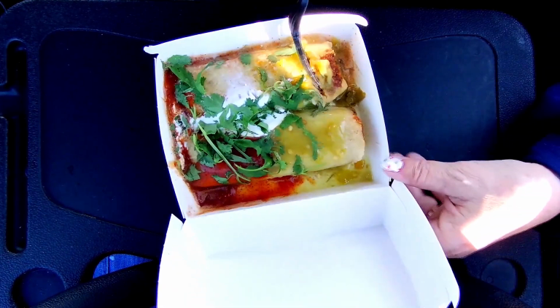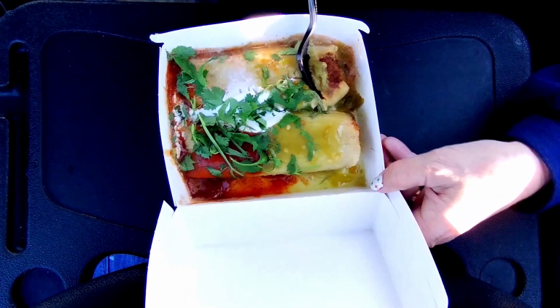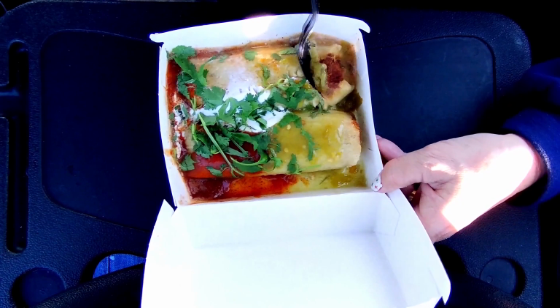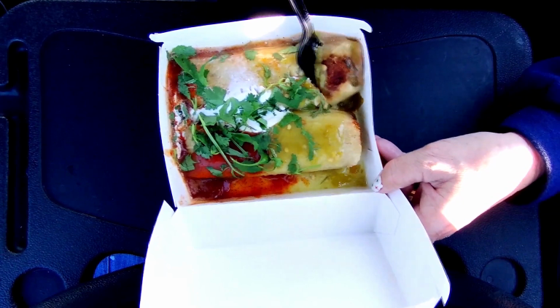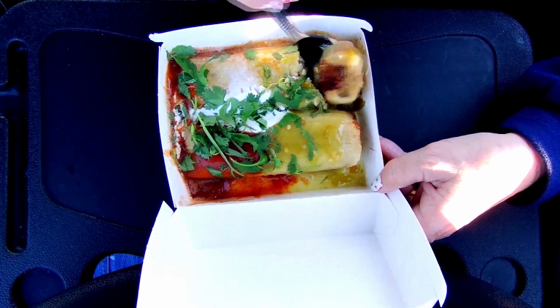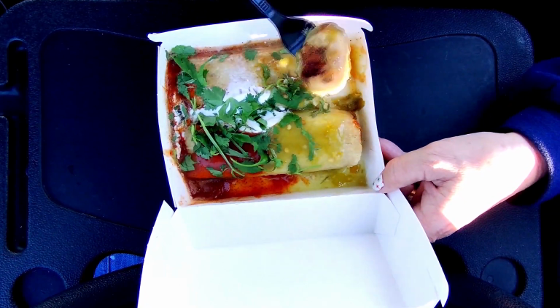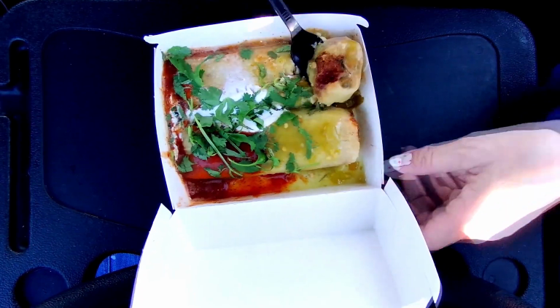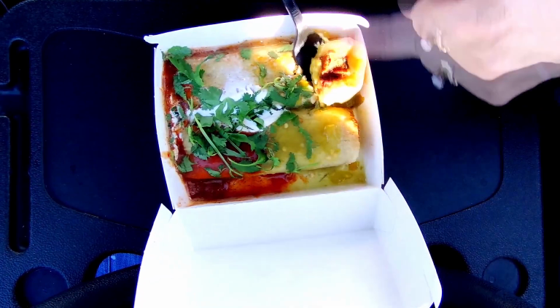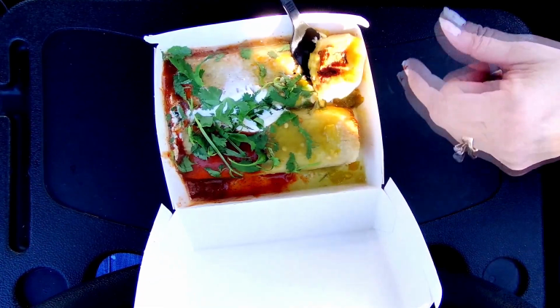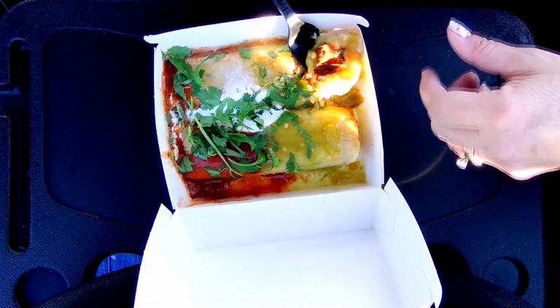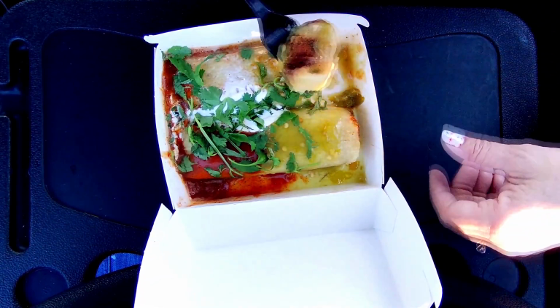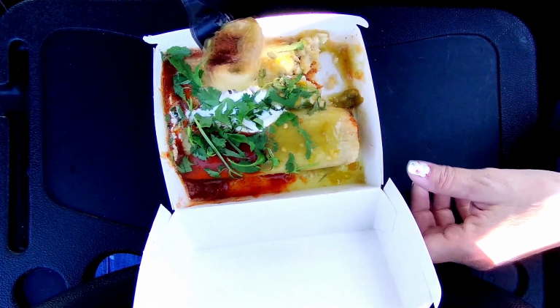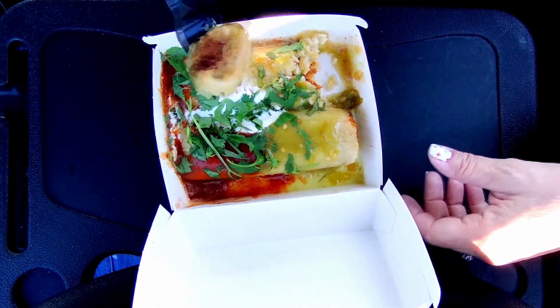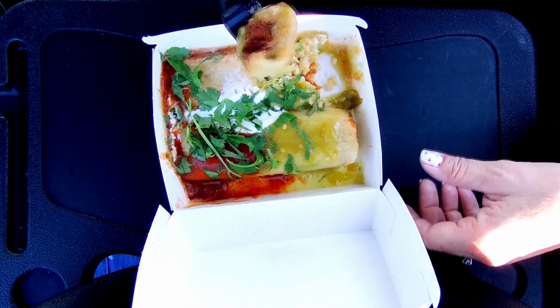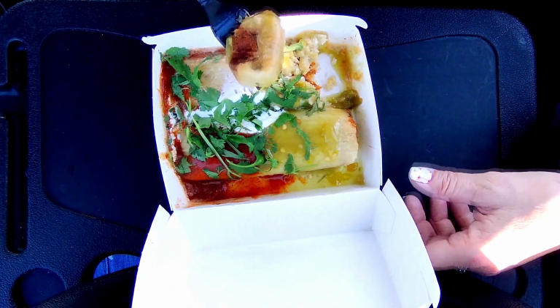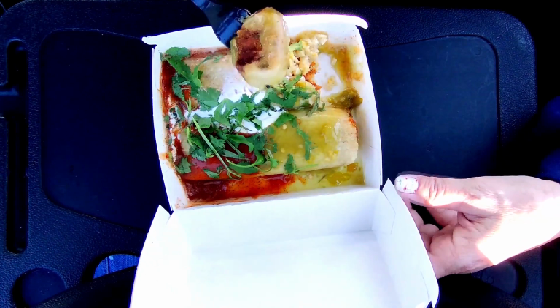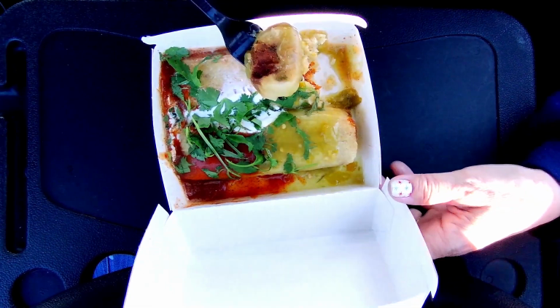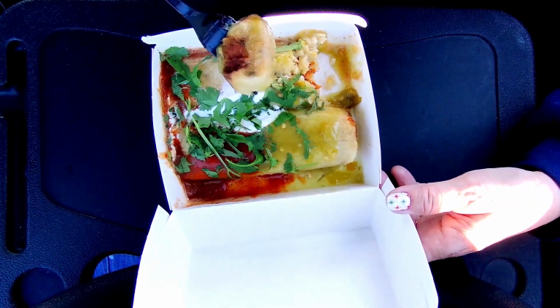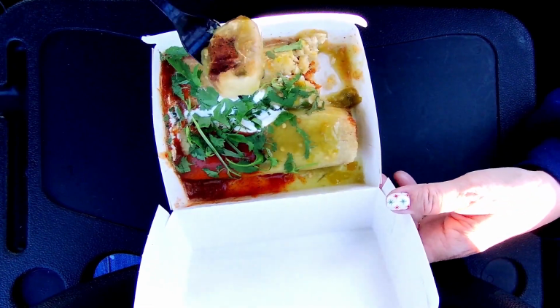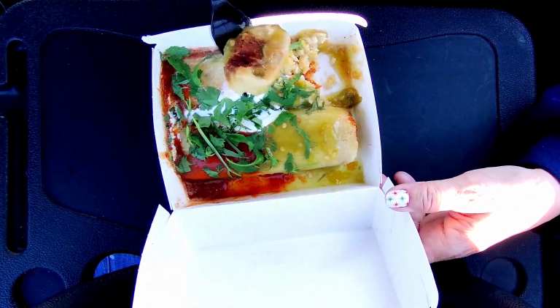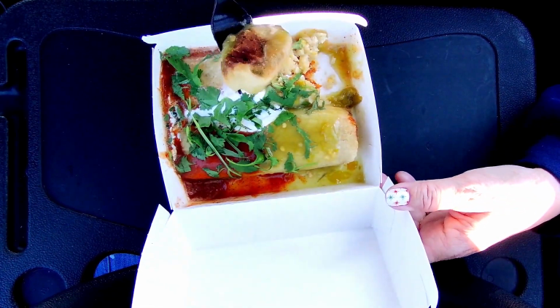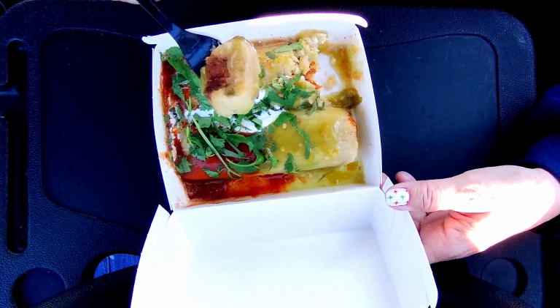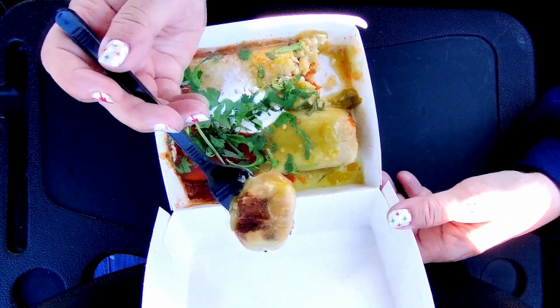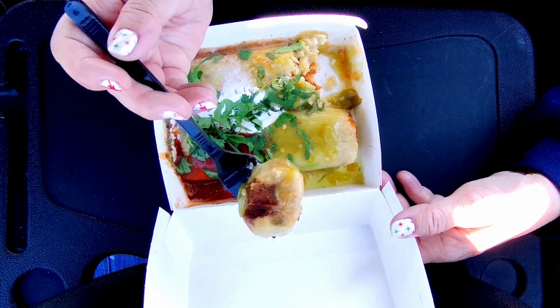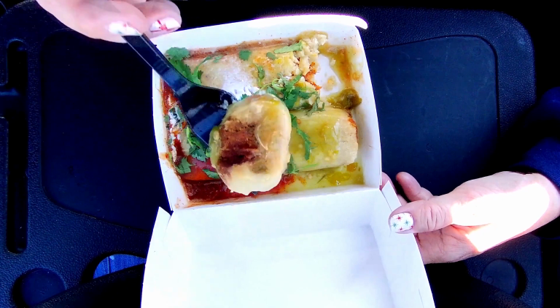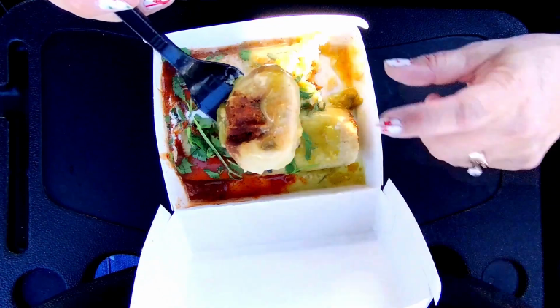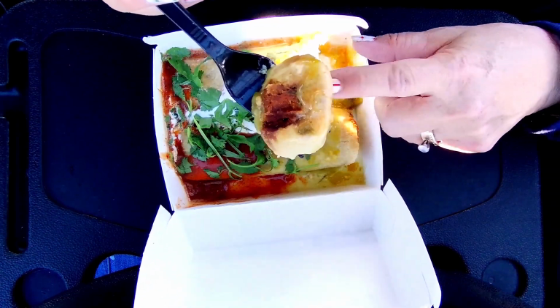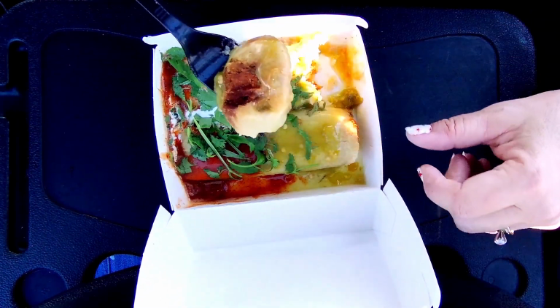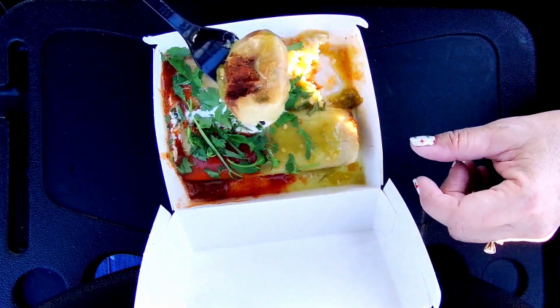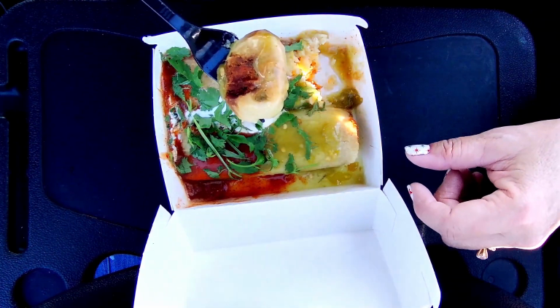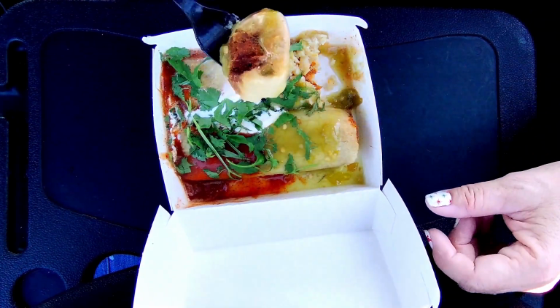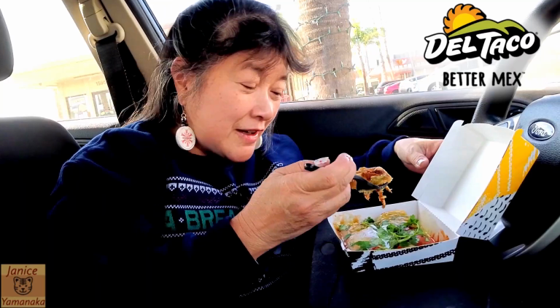This one does not have the wrapping around it still, because it's got all this stuff on it. So it looks like it's got pork.